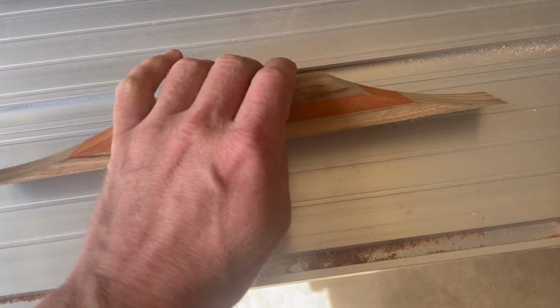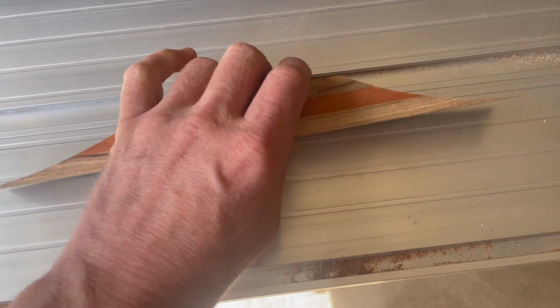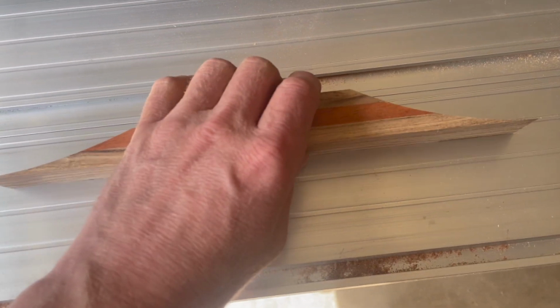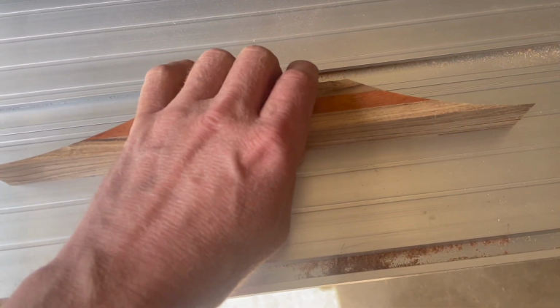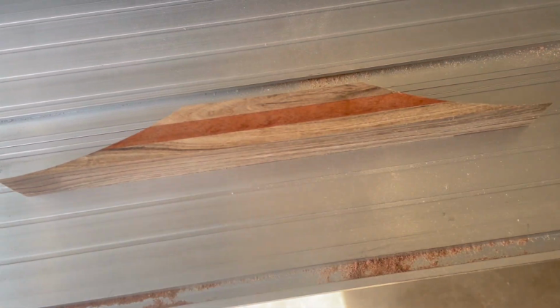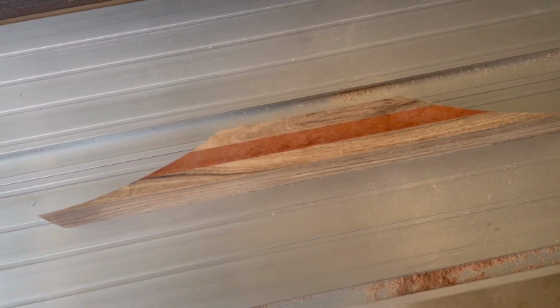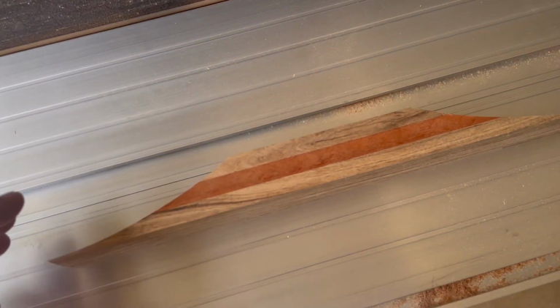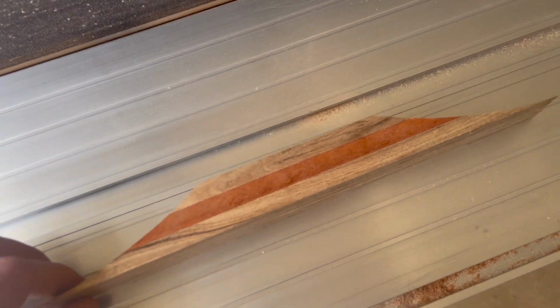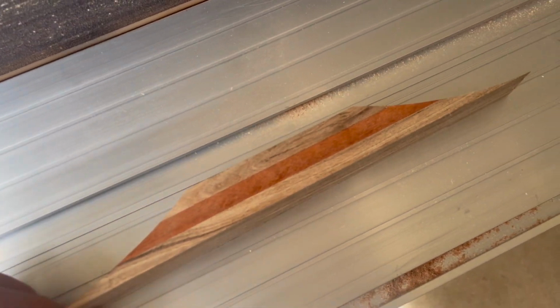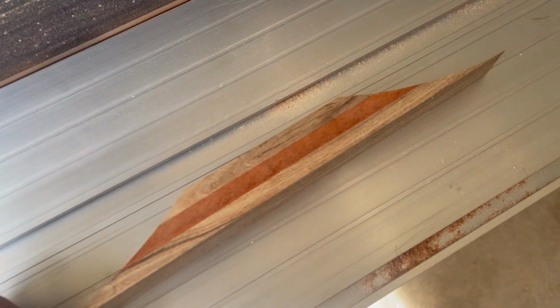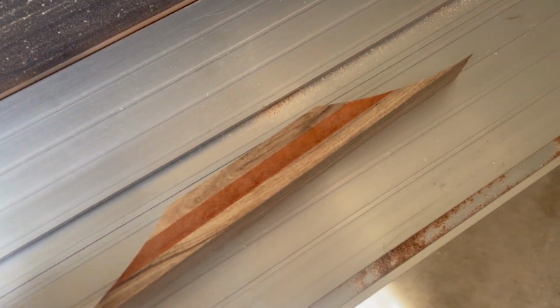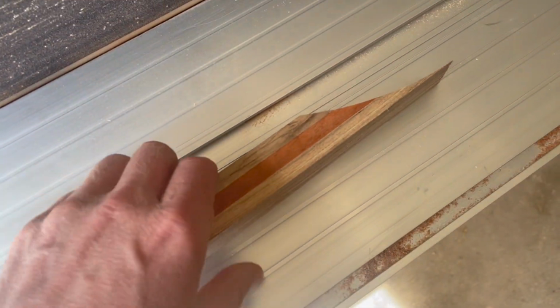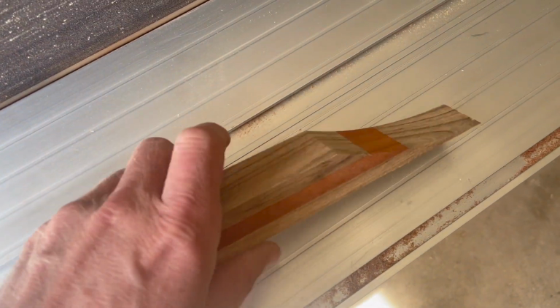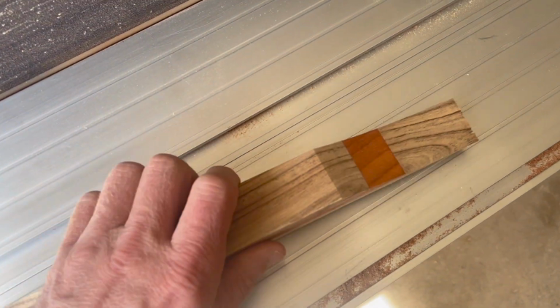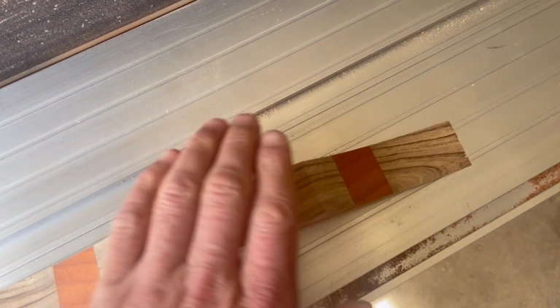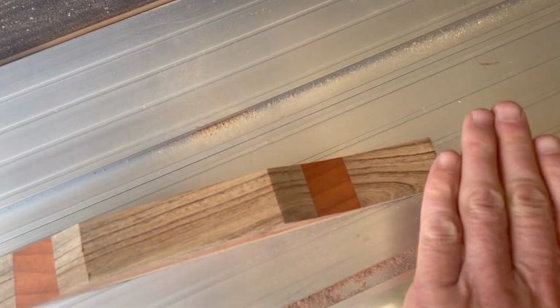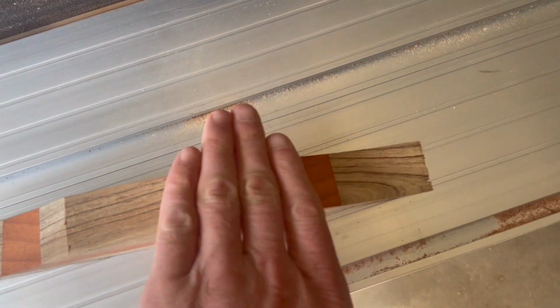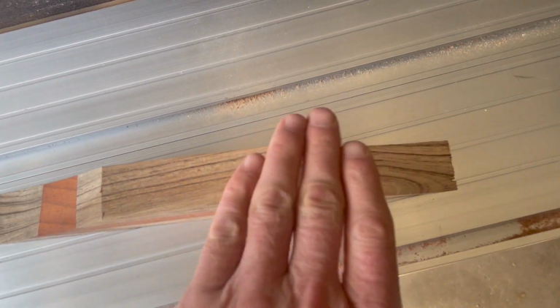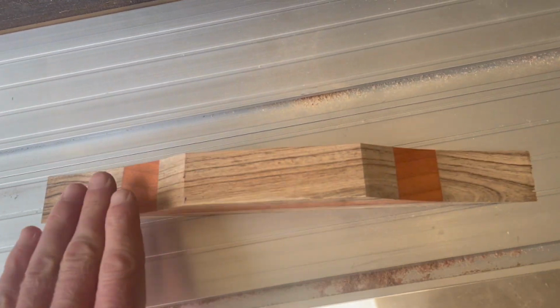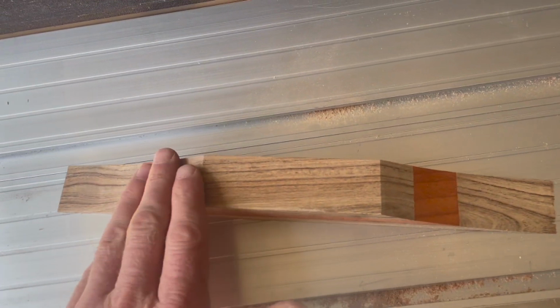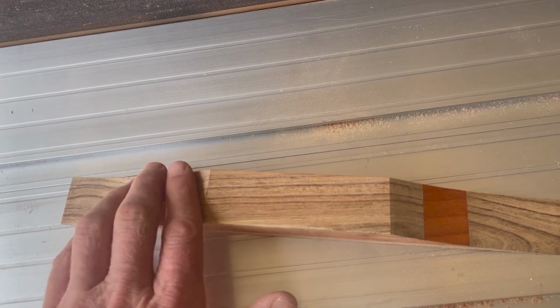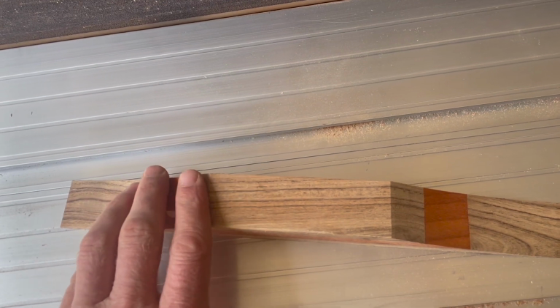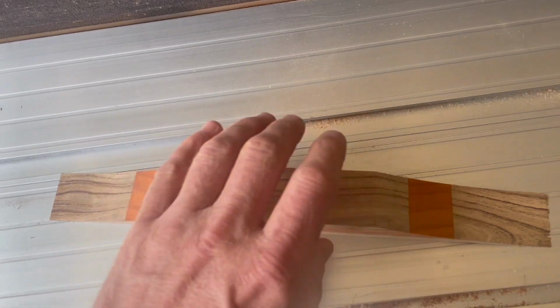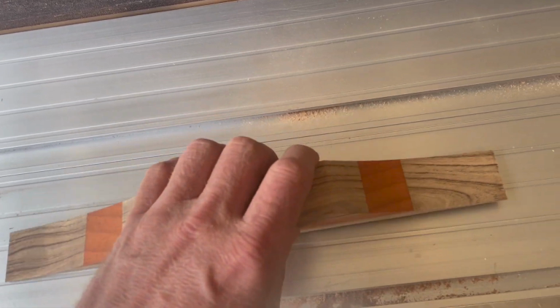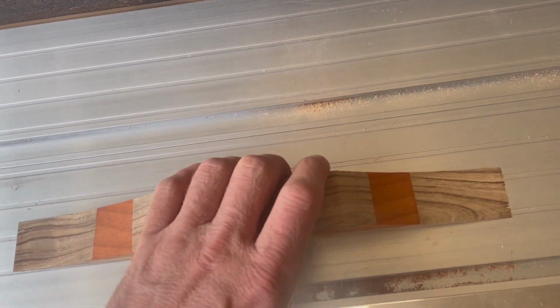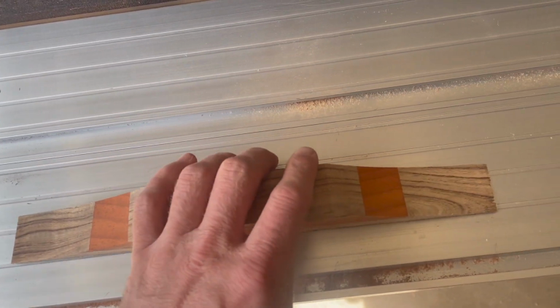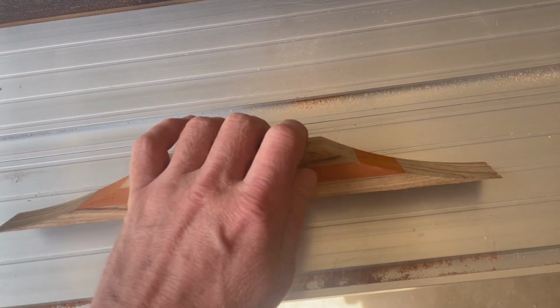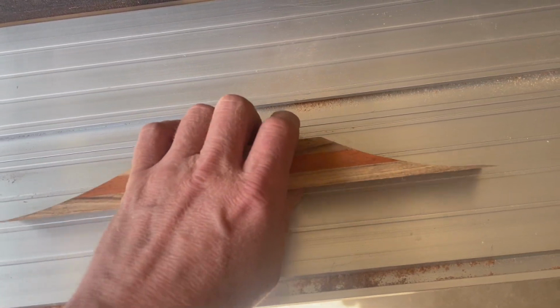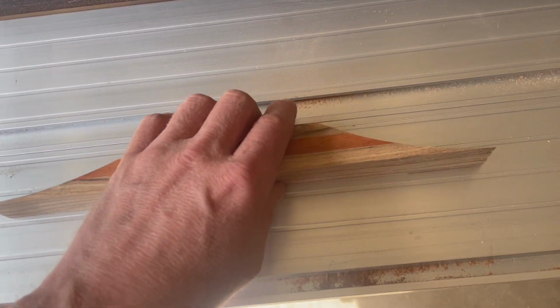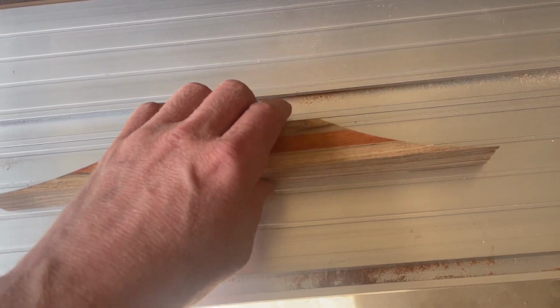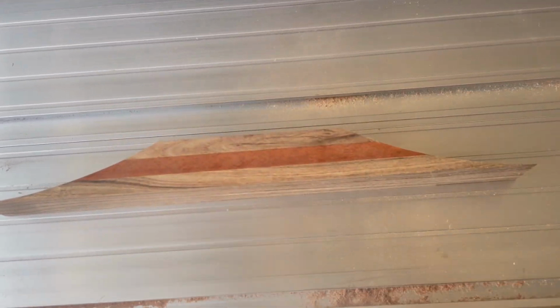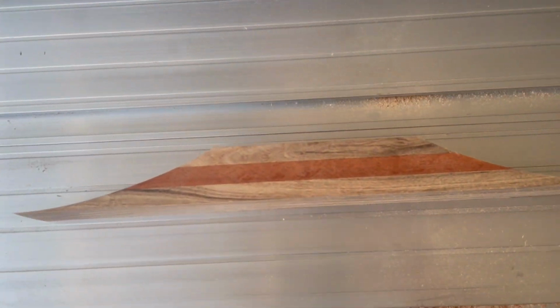I'm going to start dry-fitting everything. We're going to have to get our other bamboo pieces cut in half and start working them up the ramps here. Let's see if we can get a good solid glue-up and then go from there.